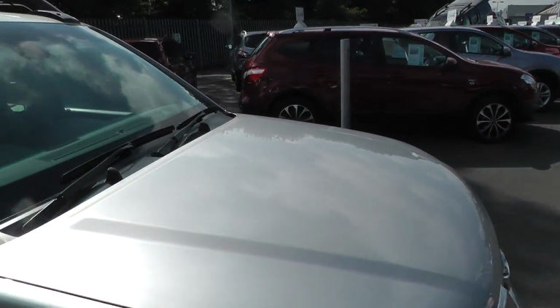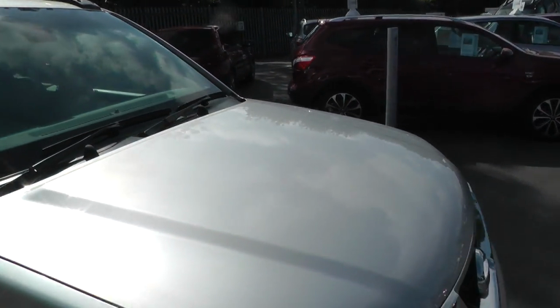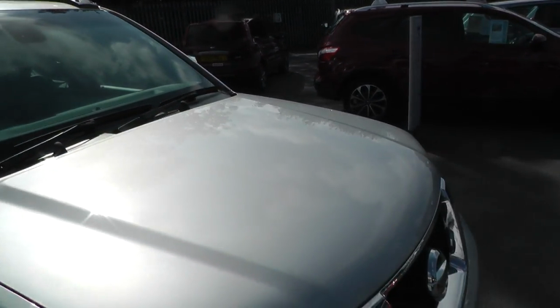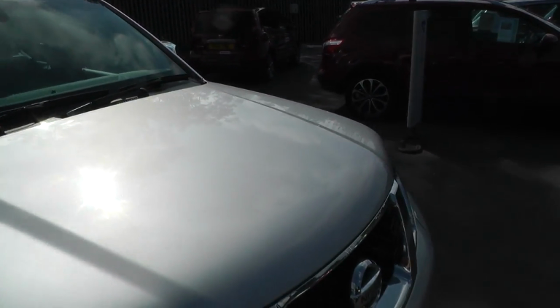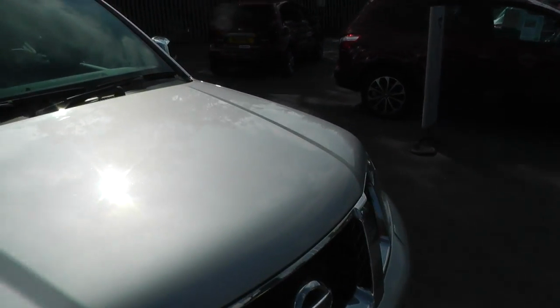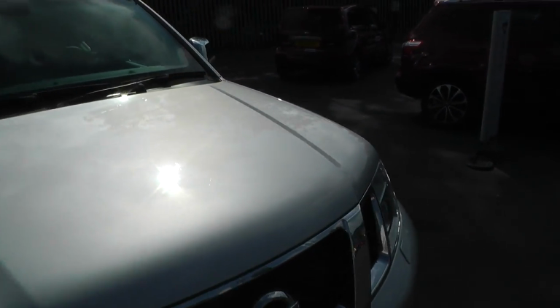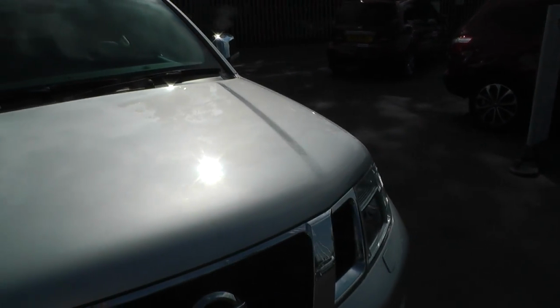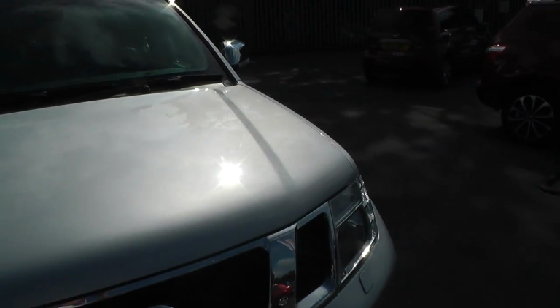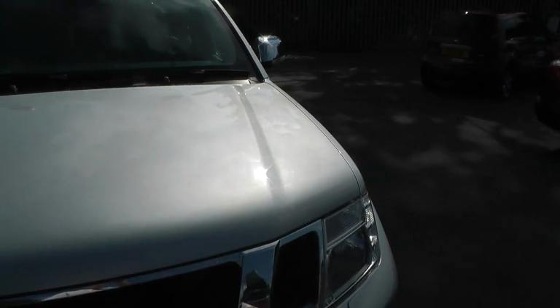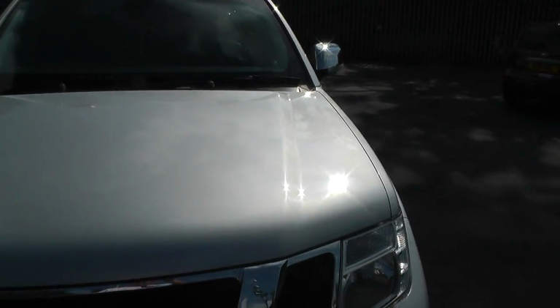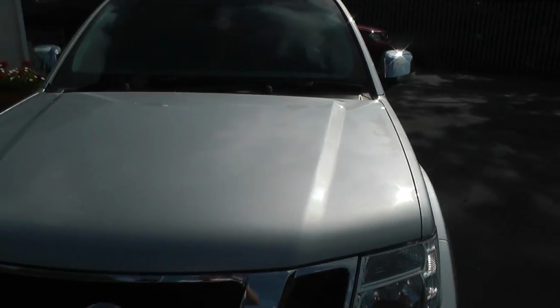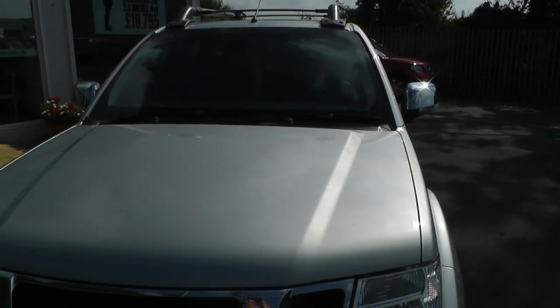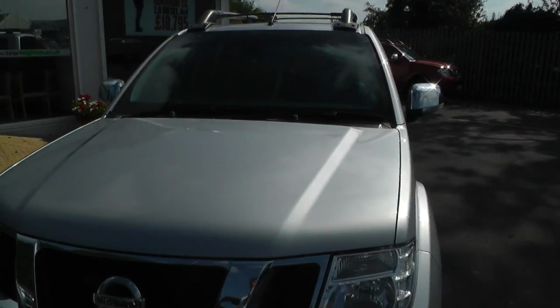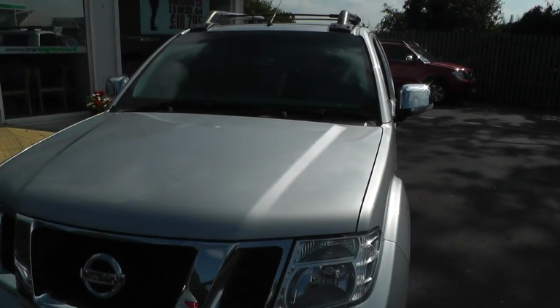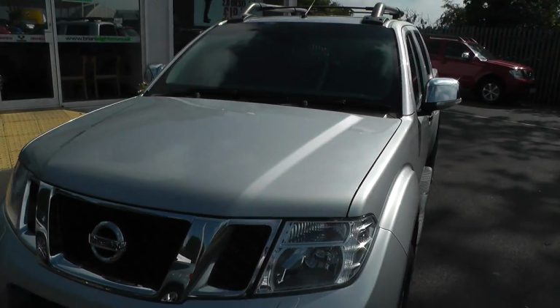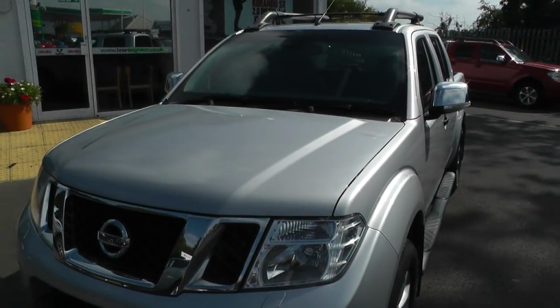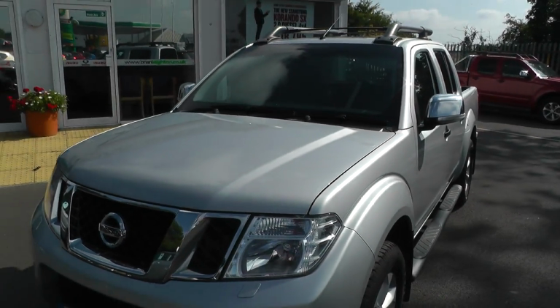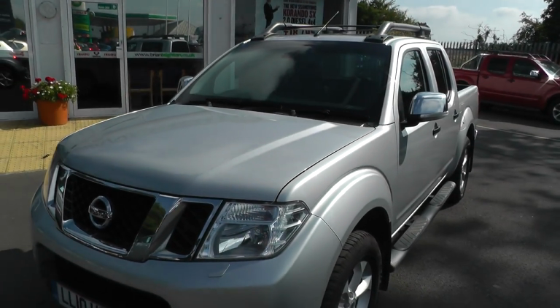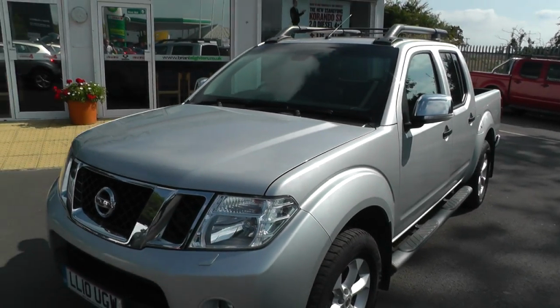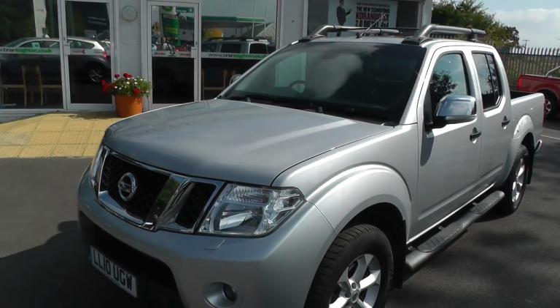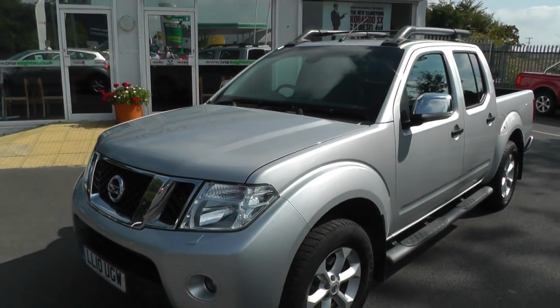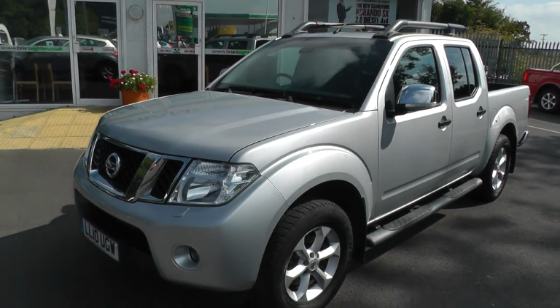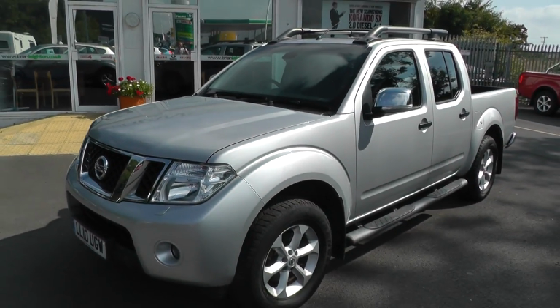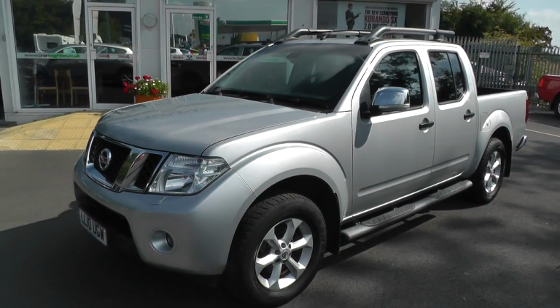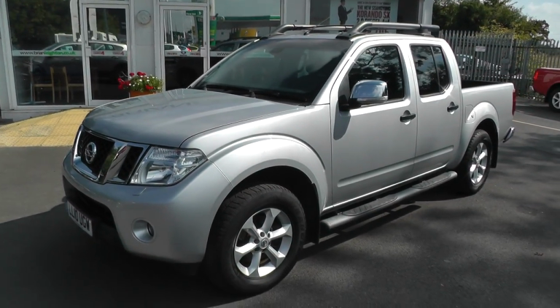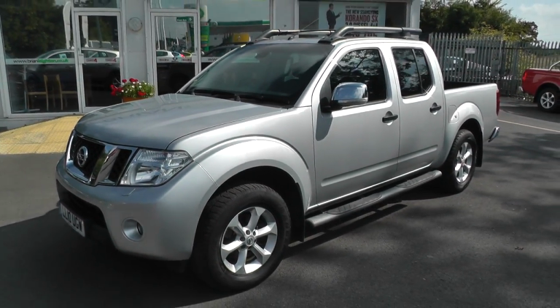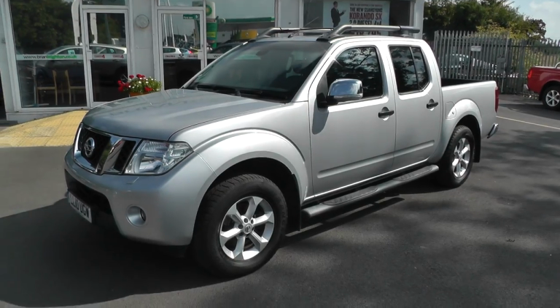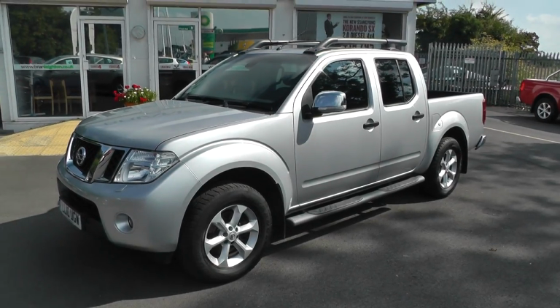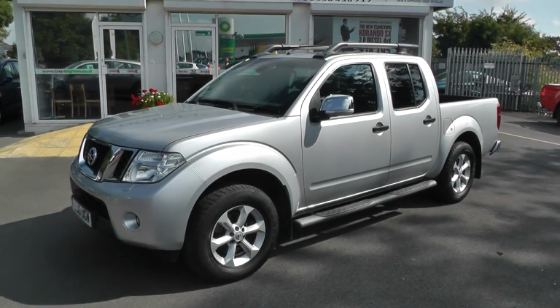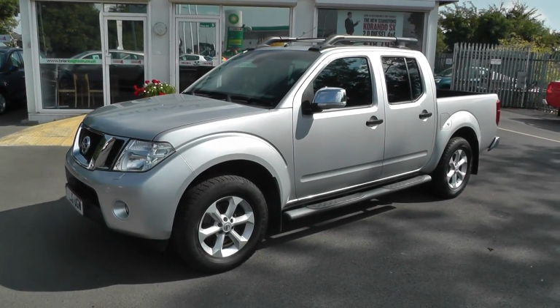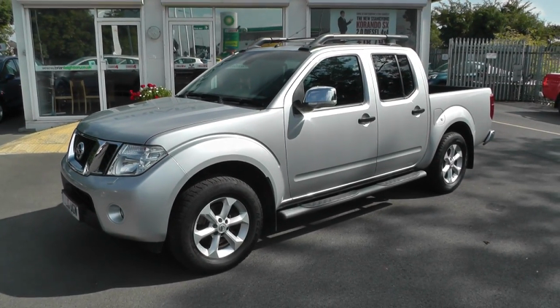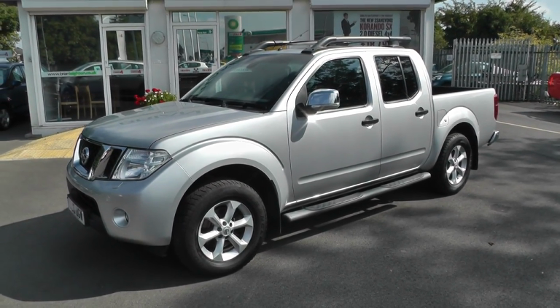Once again, thank you for viewing this Nissan Navara. For more information, please contact our sales team at 01430 430 717. 01430 430 717.